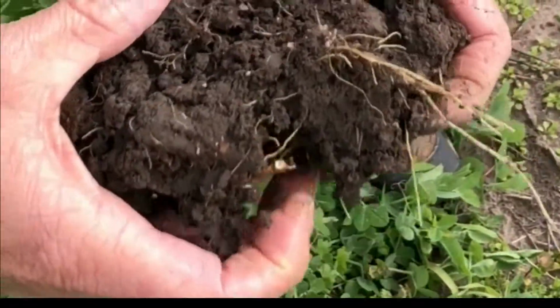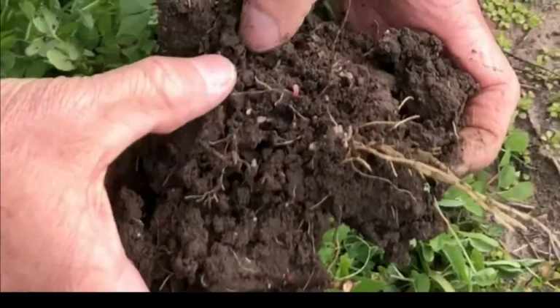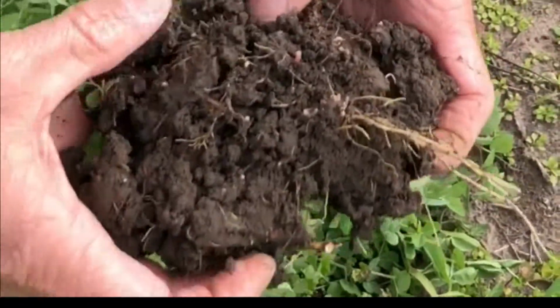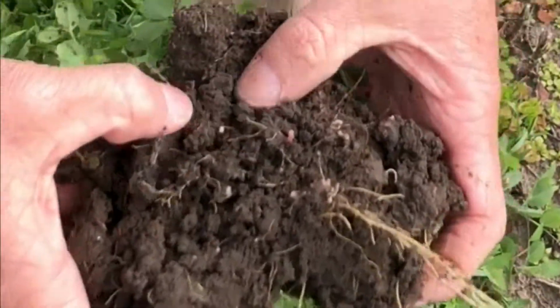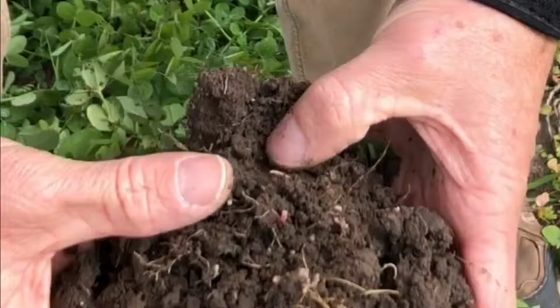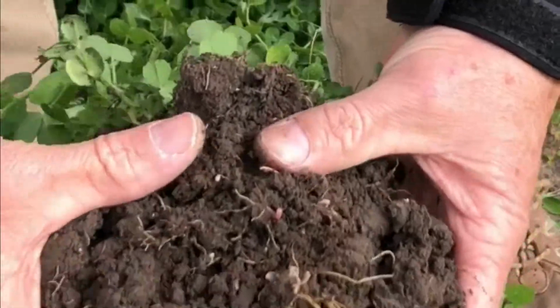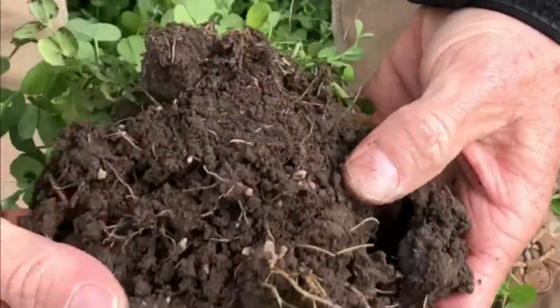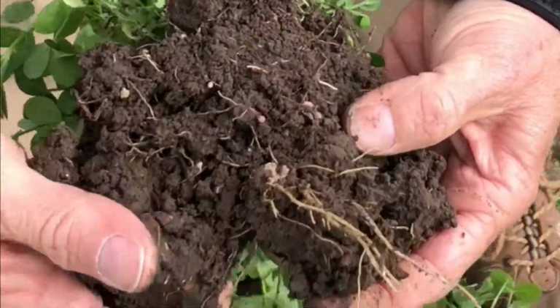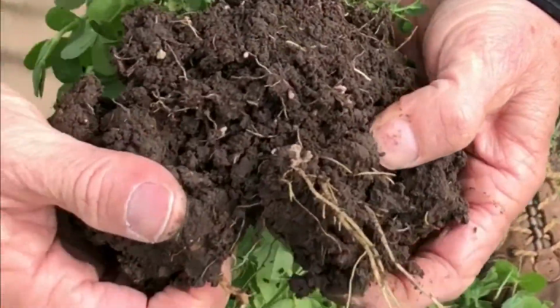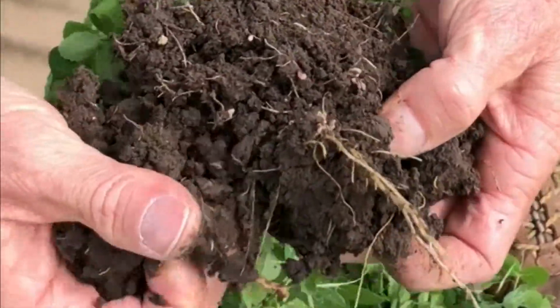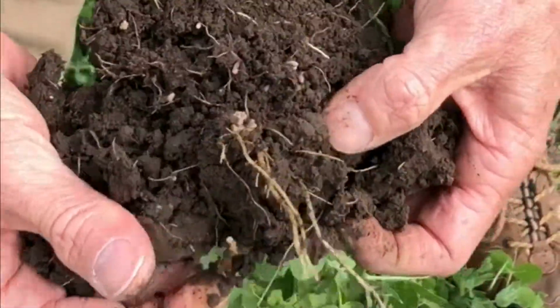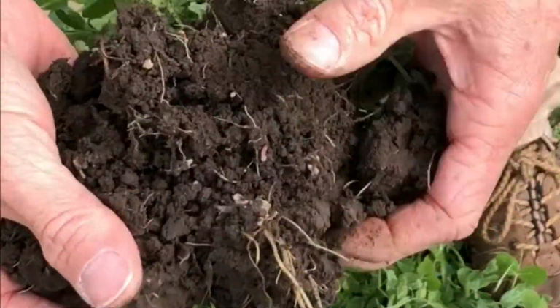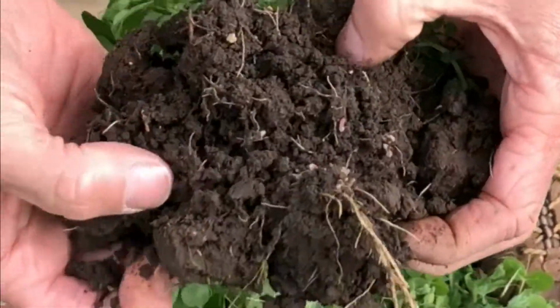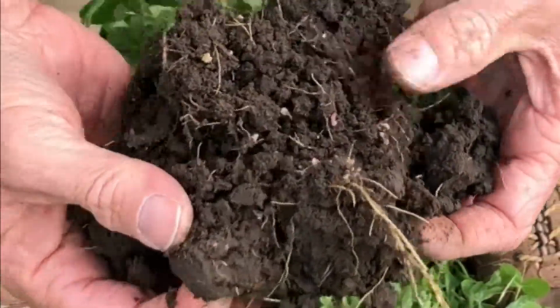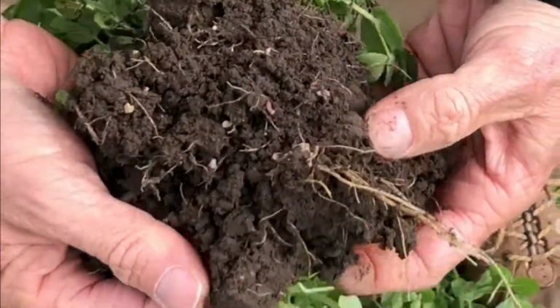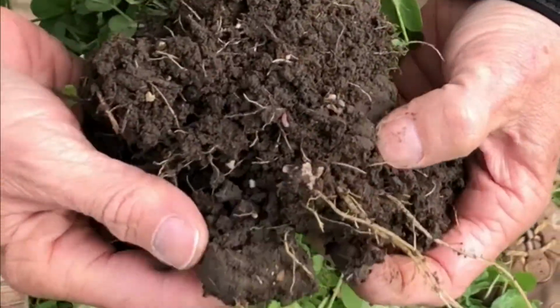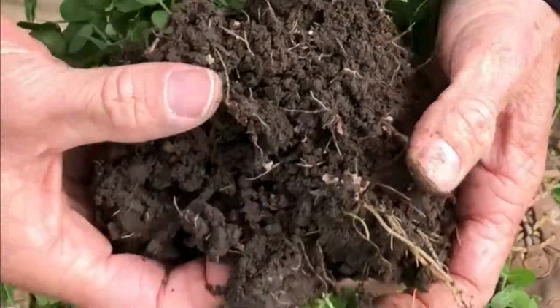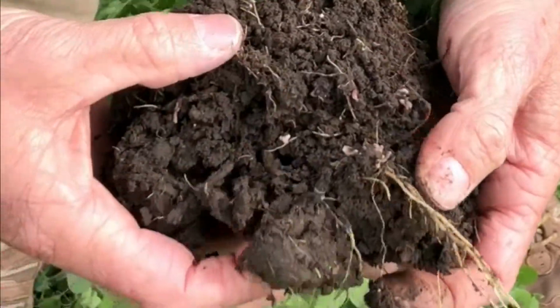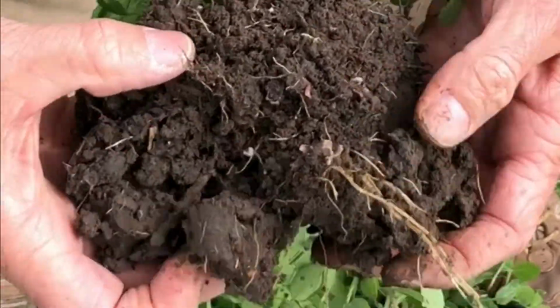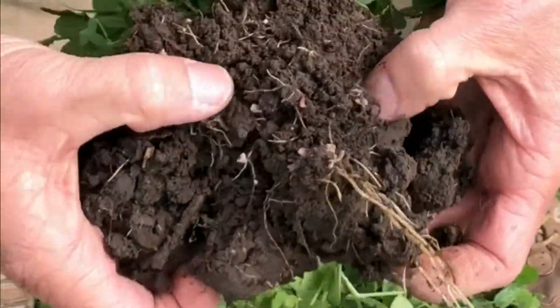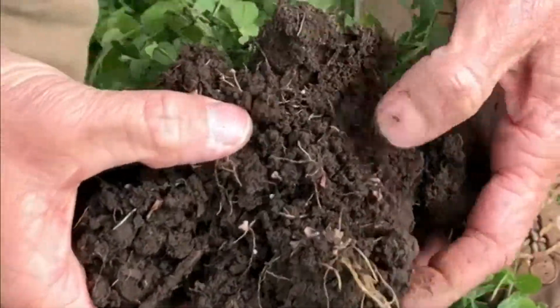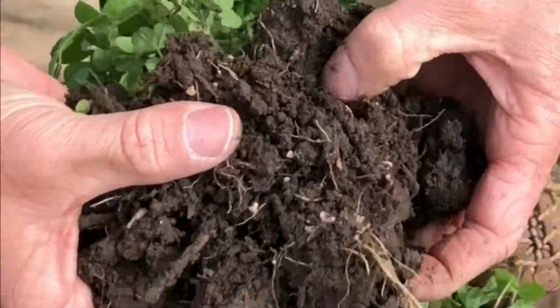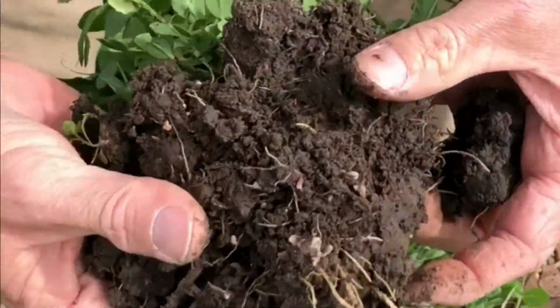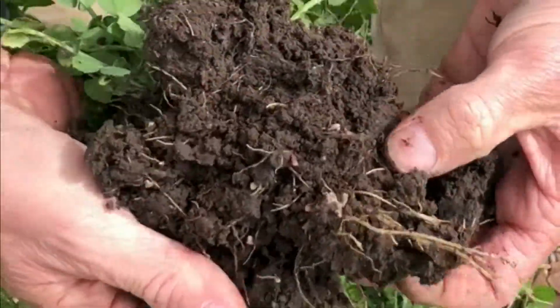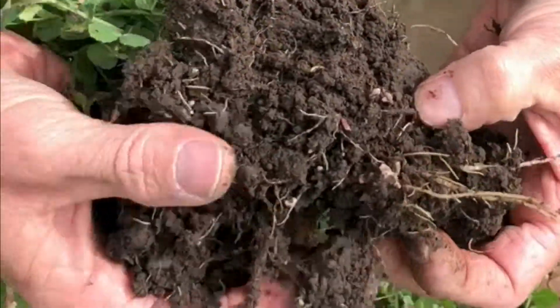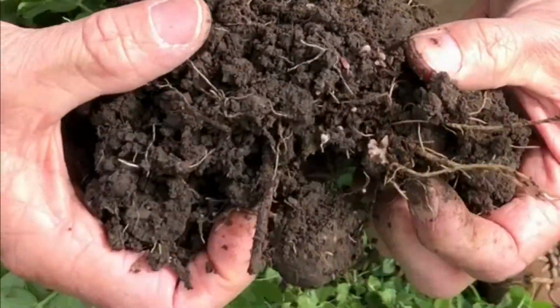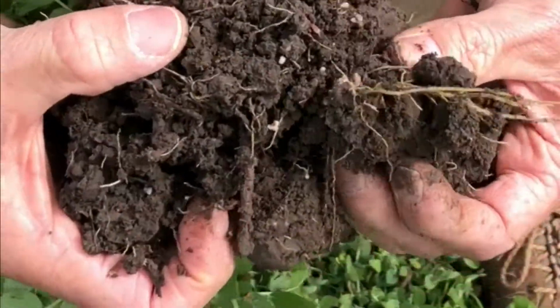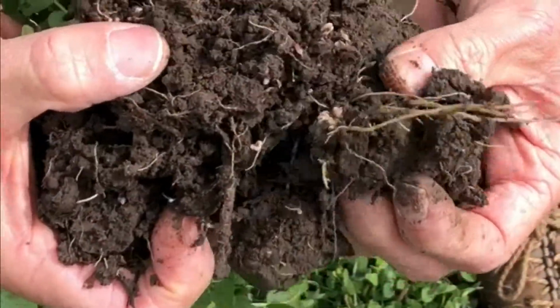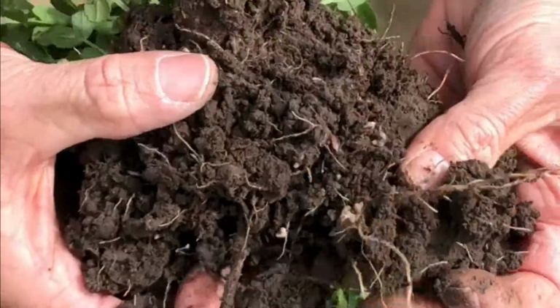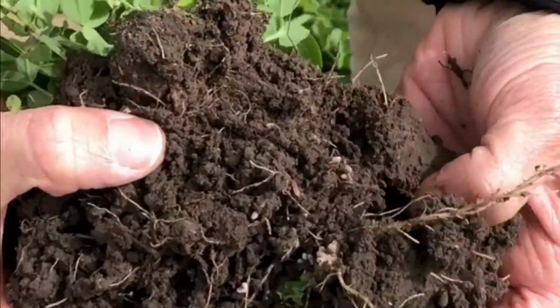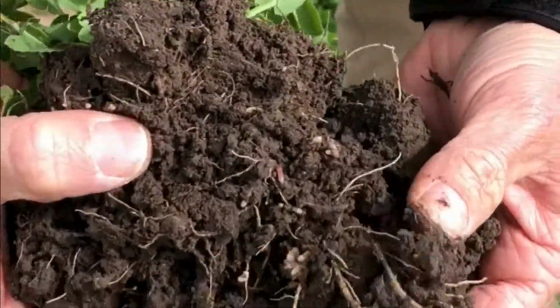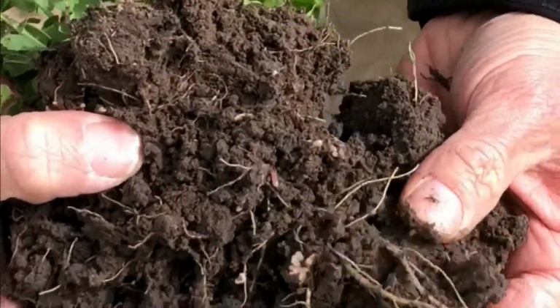This pea is going to be very happy and will produce lots of nitrogen. There's an enormous amount of very happy nitrogen factories.